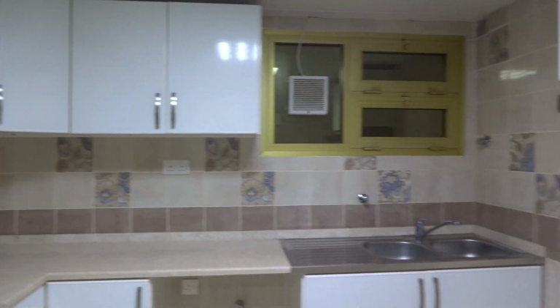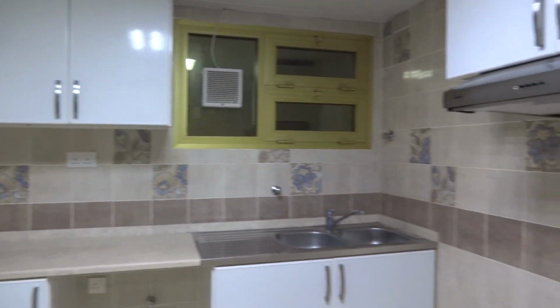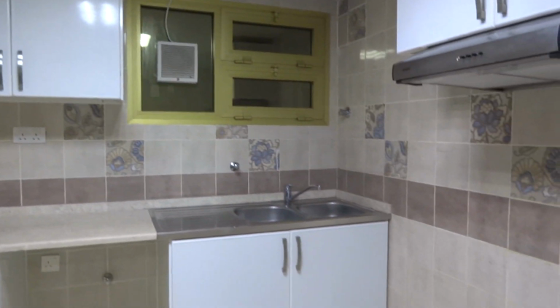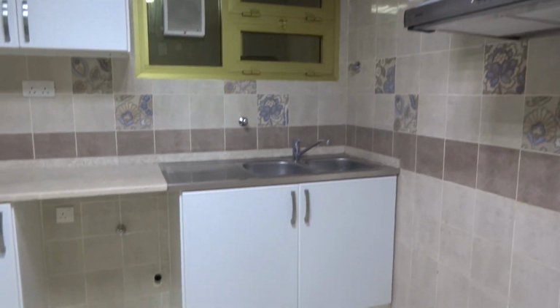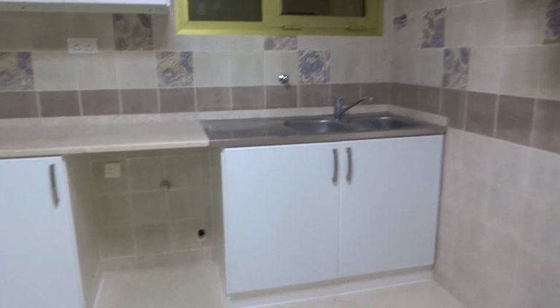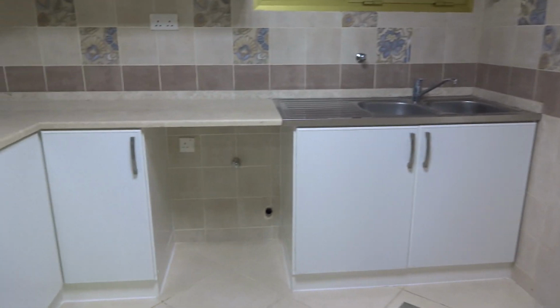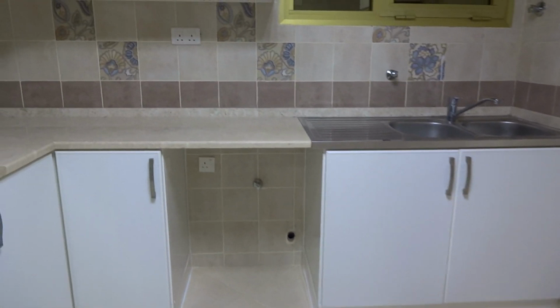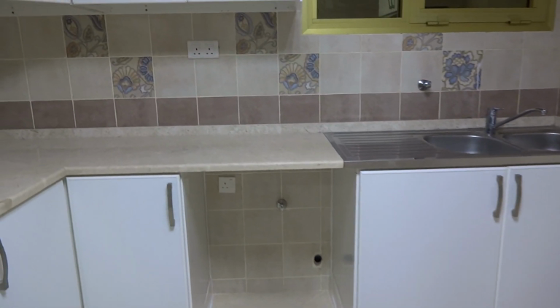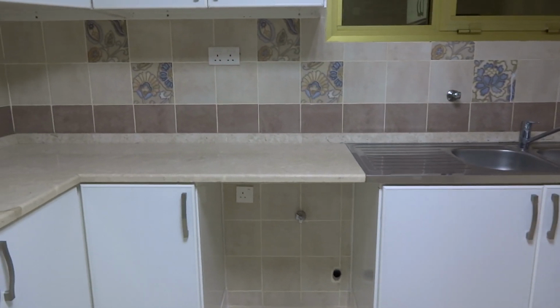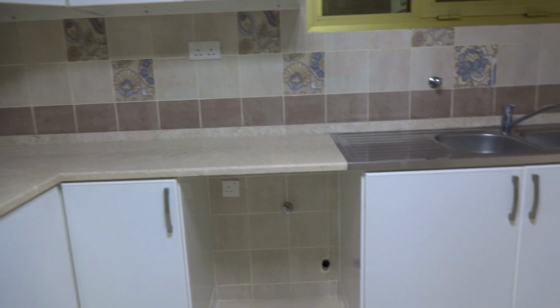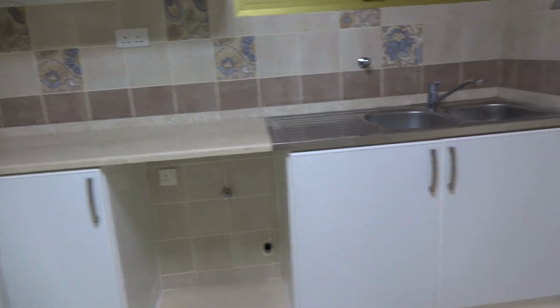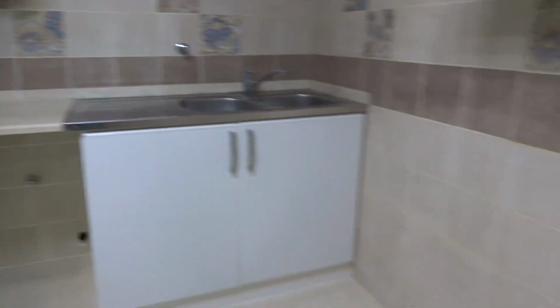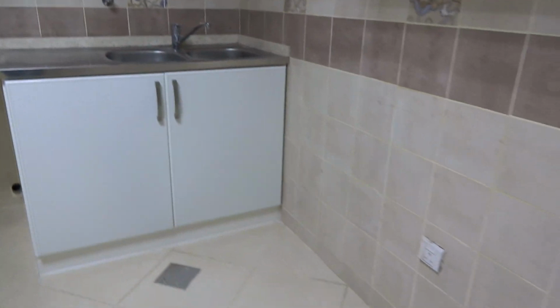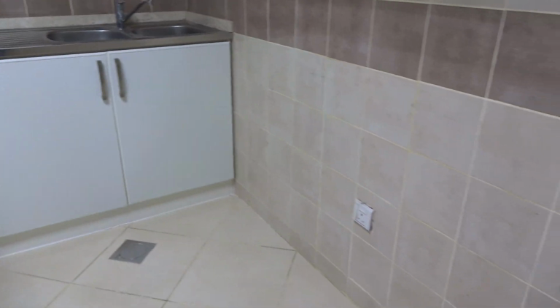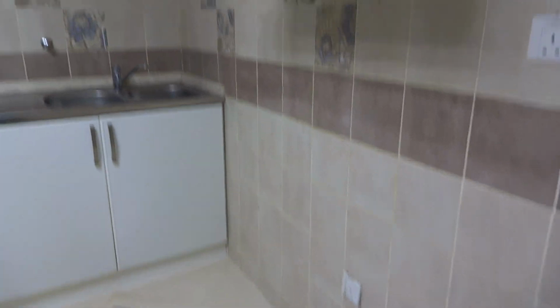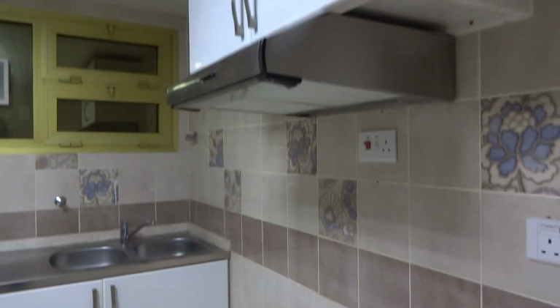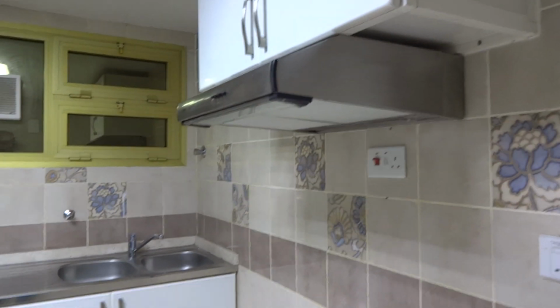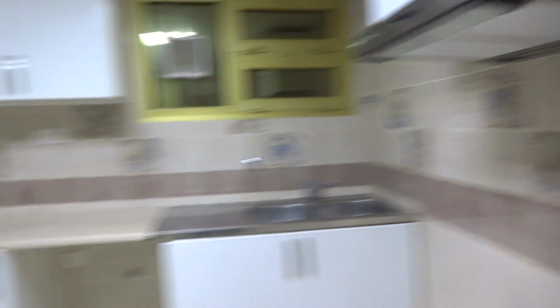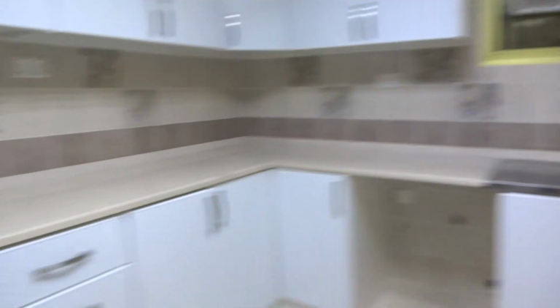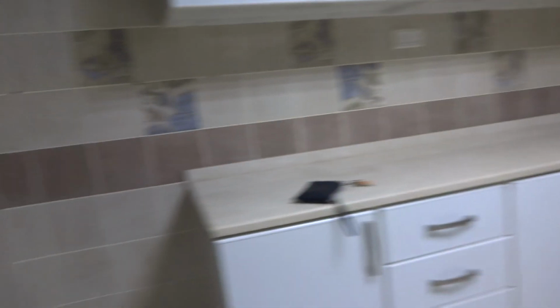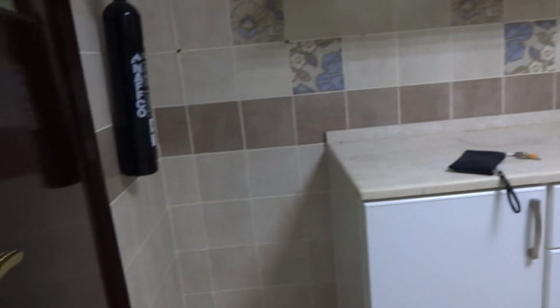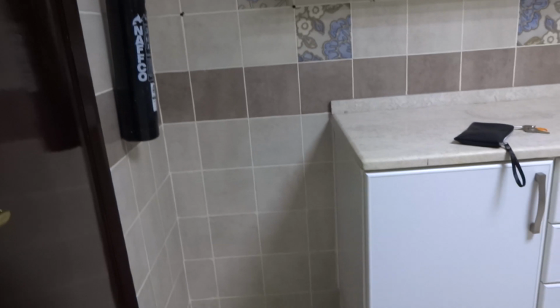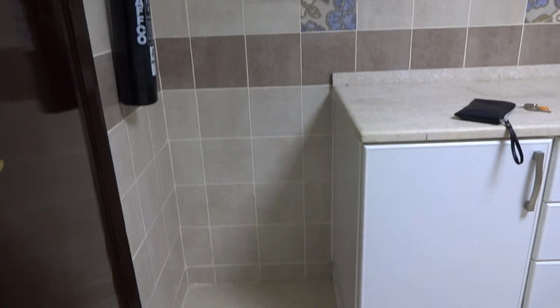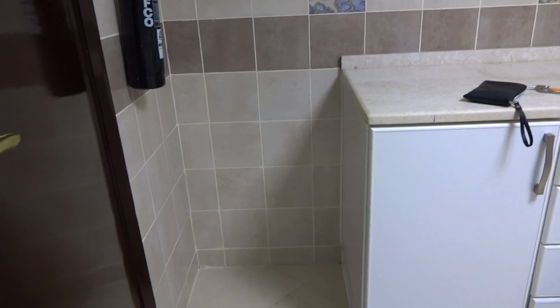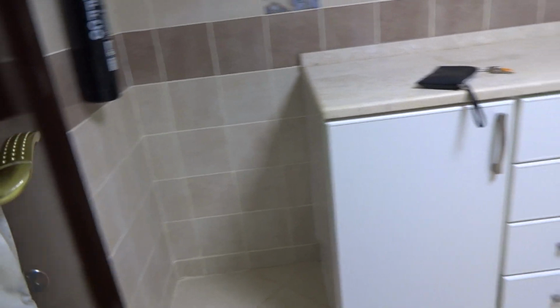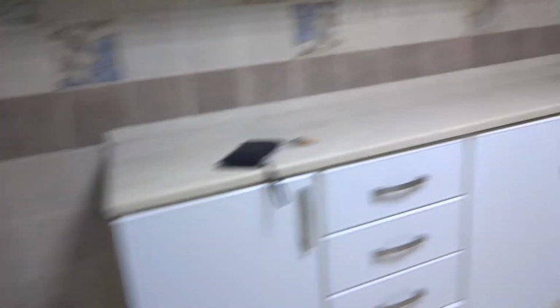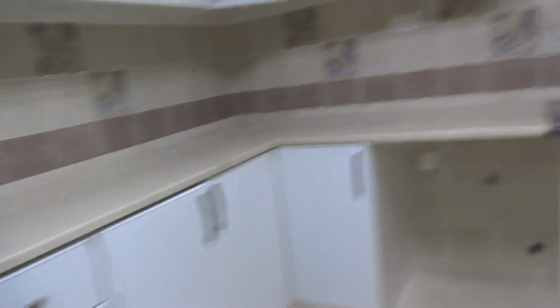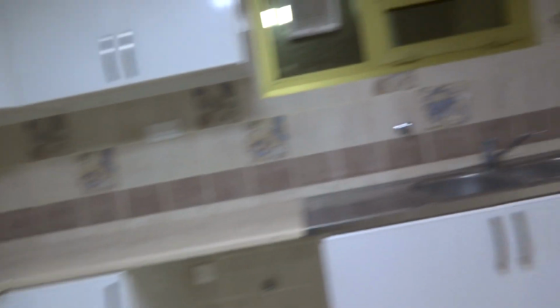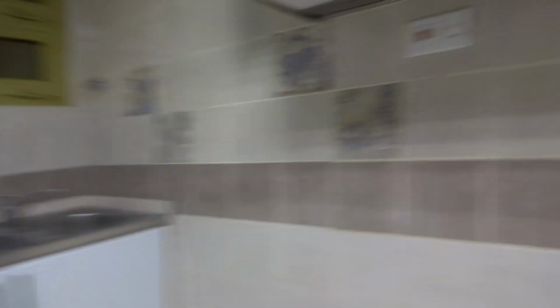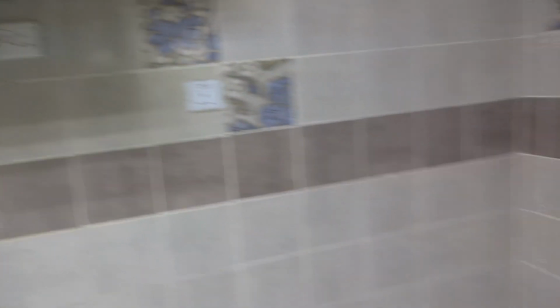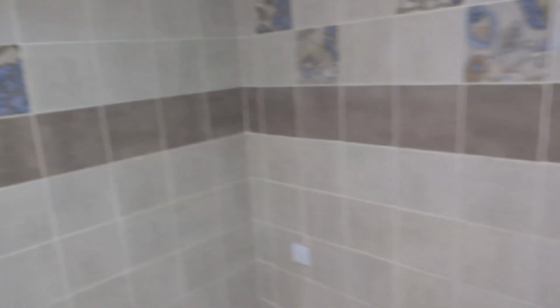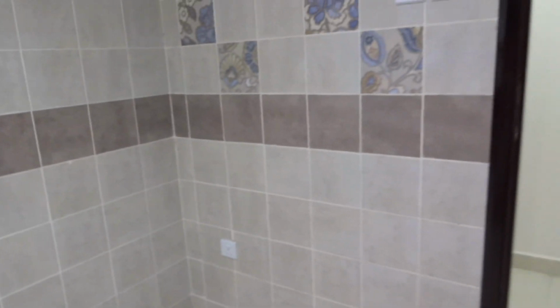The kitchen has printed cabinets. There's a place for the dishwasher, here is the cooker, and here is the fridge. If it's a small fridge it fits here; if it's a big fridge it will go there.